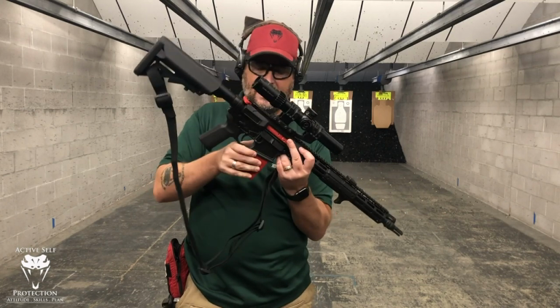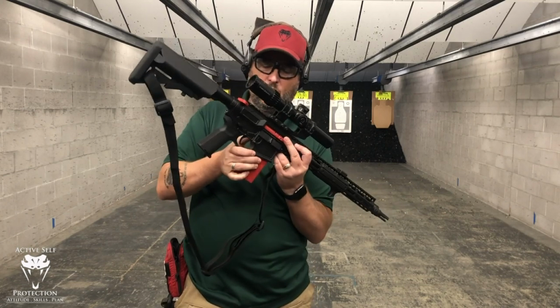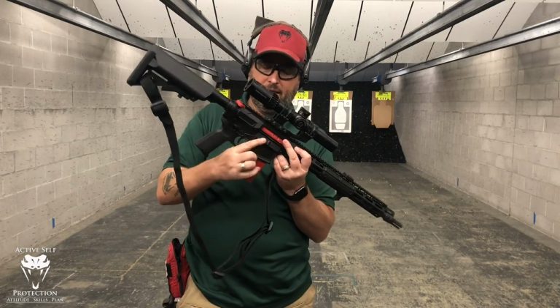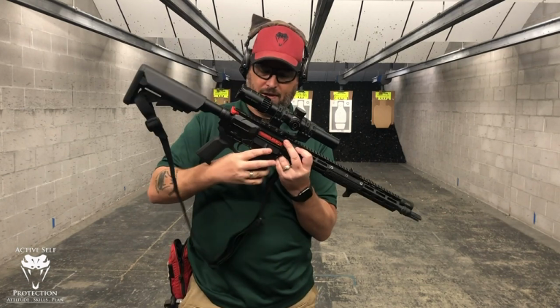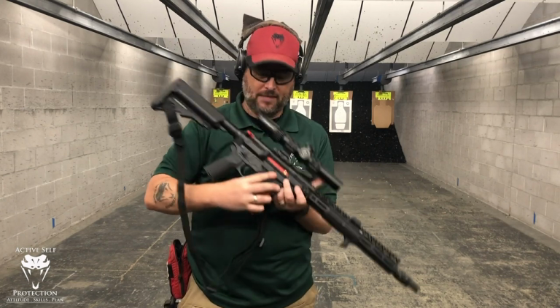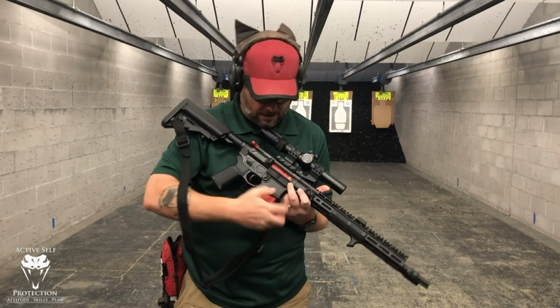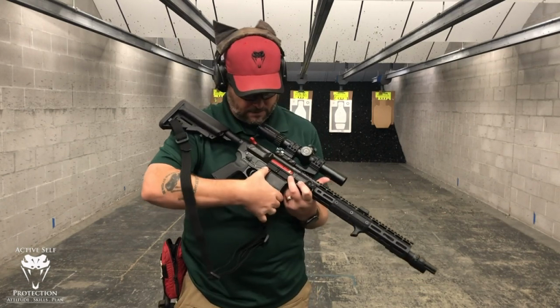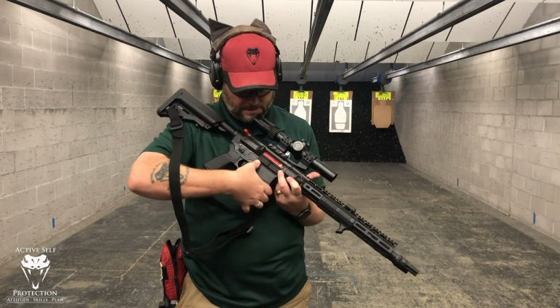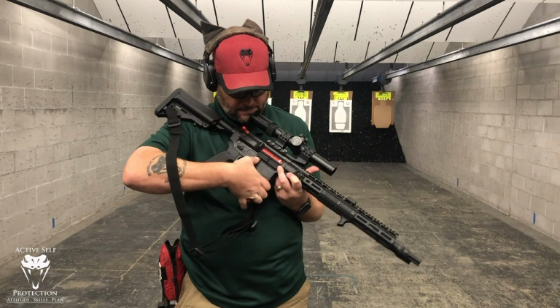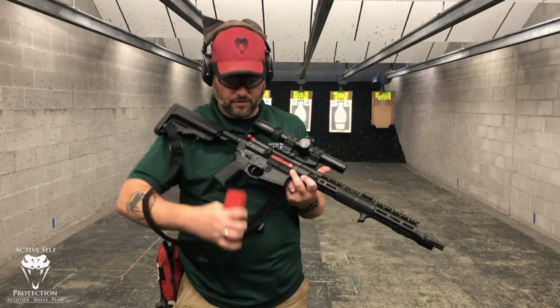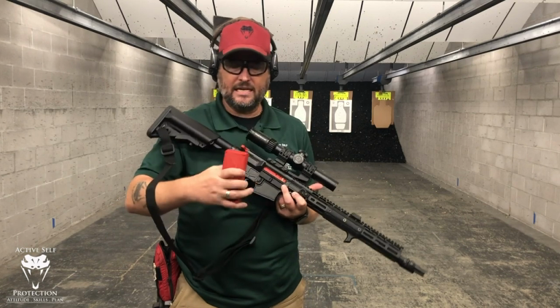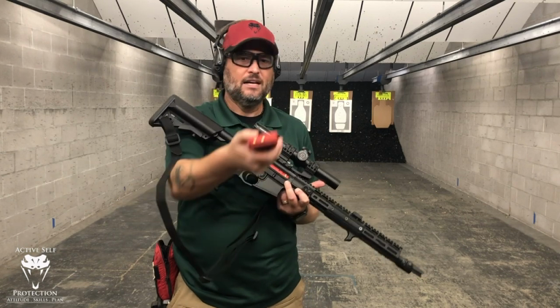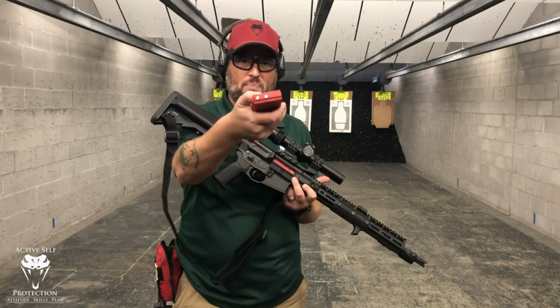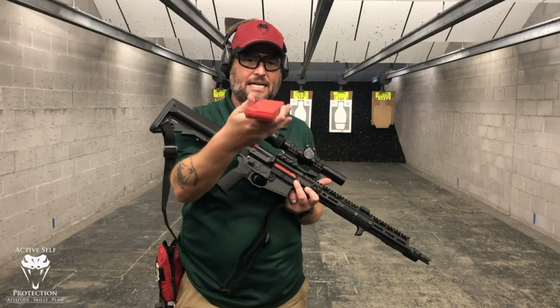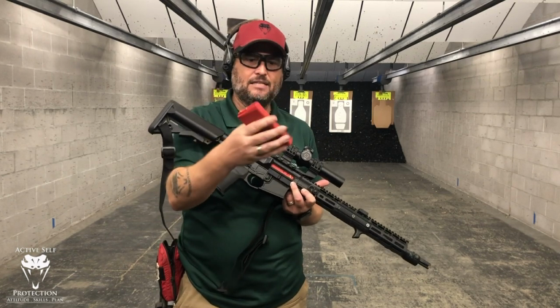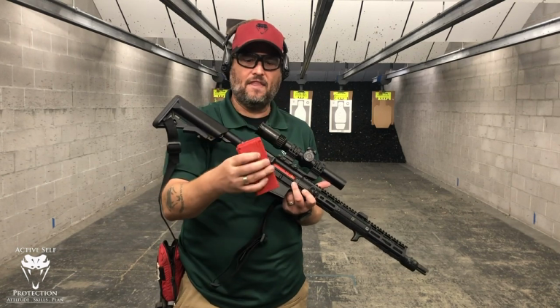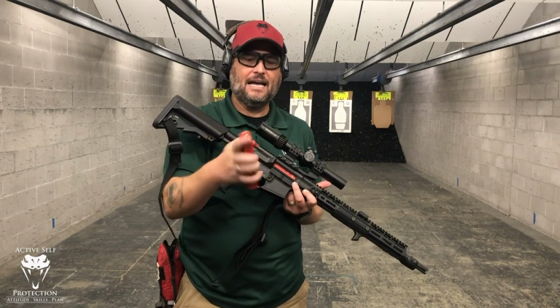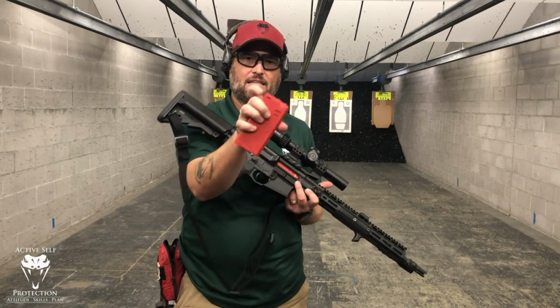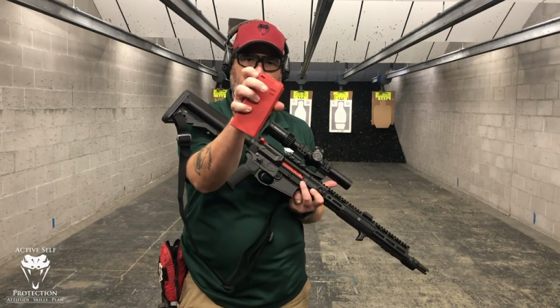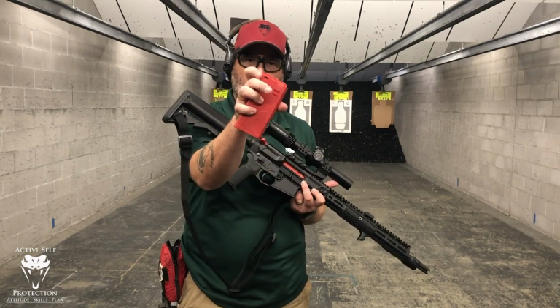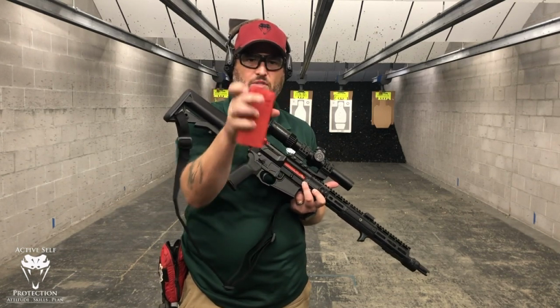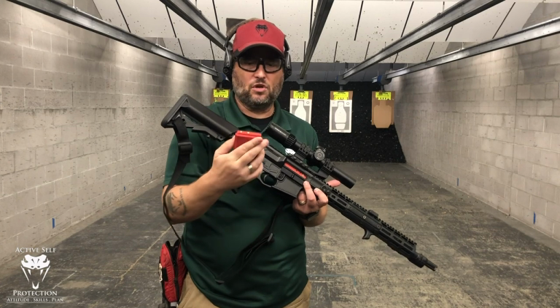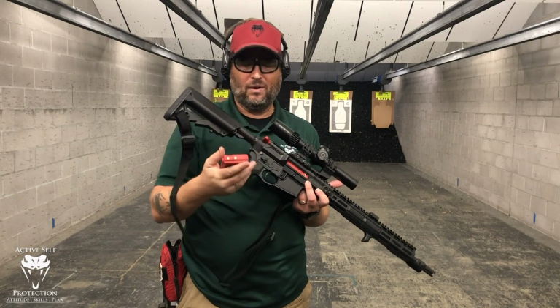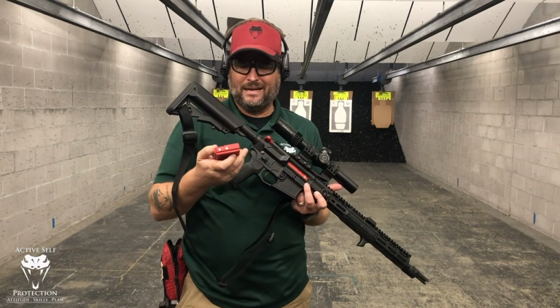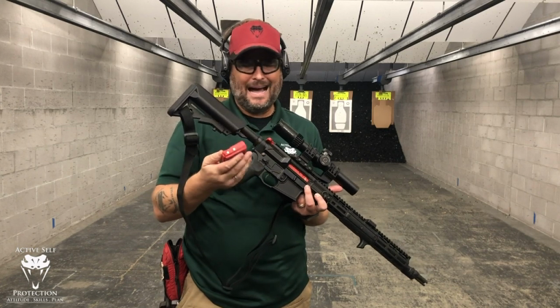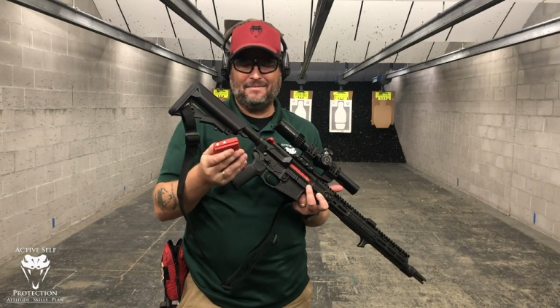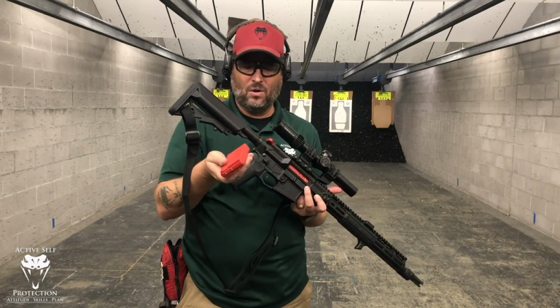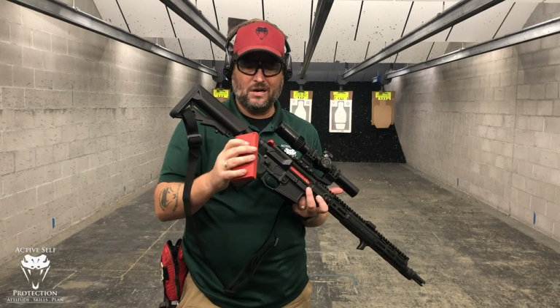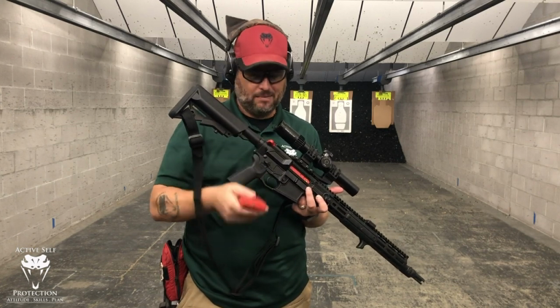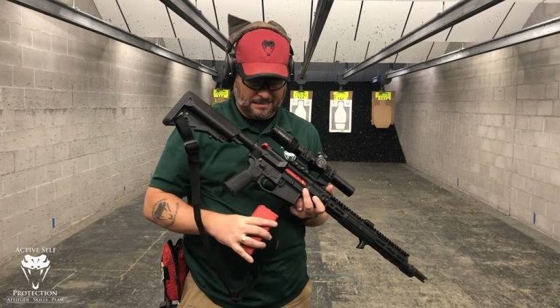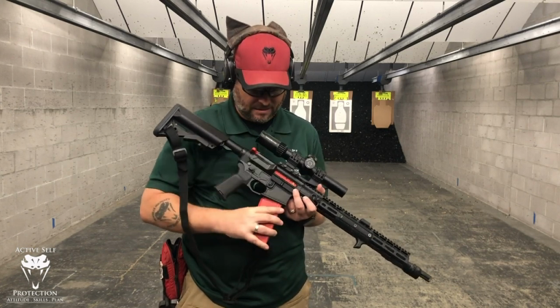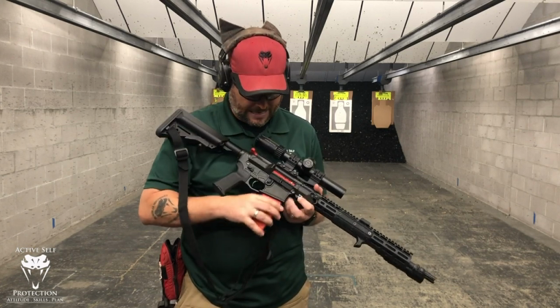It's a USB charger. If I pop this out, you can see the battery connections and it has a little micro USB charging port. I haven't done a whole lot of charging with it because it doesn't really need it.